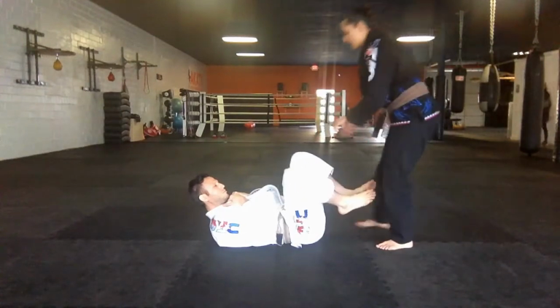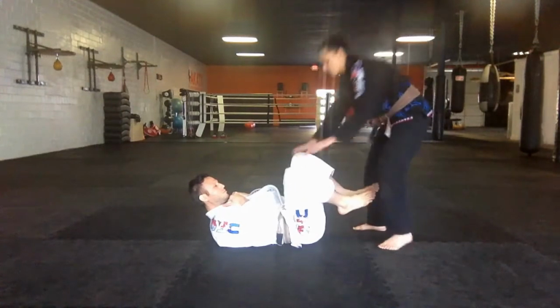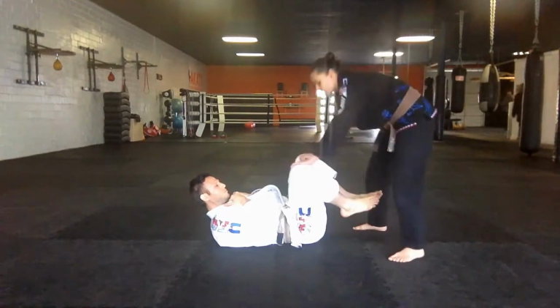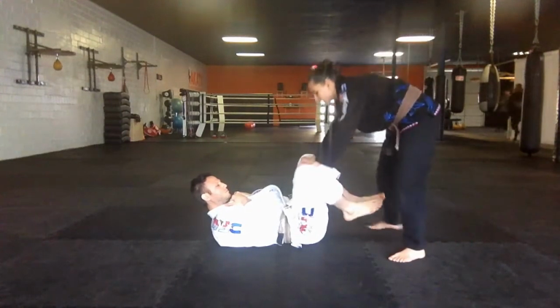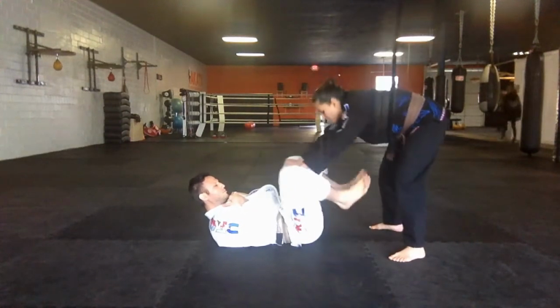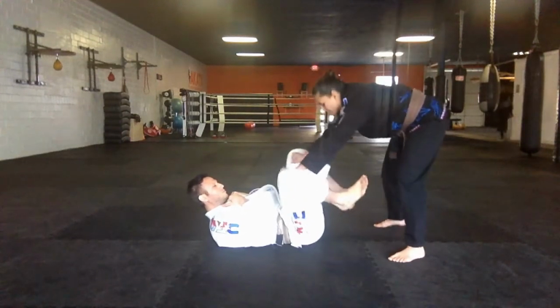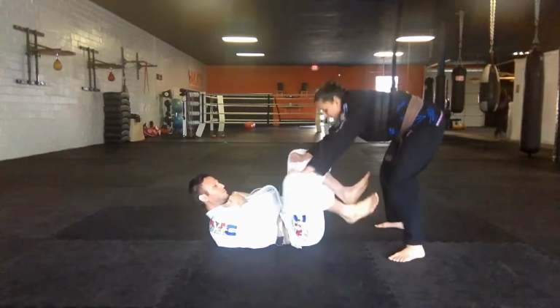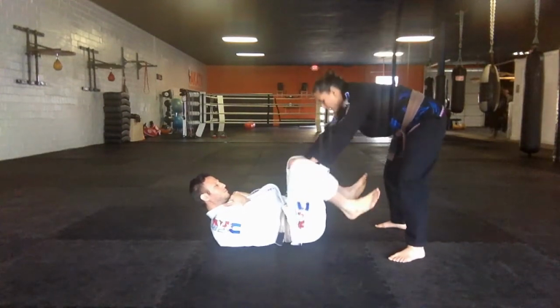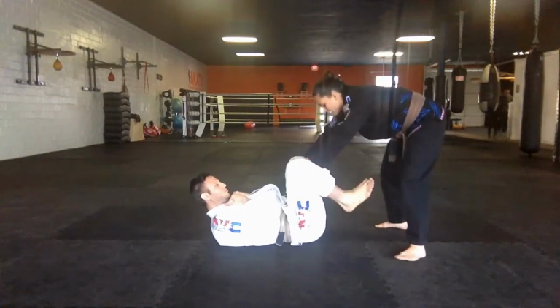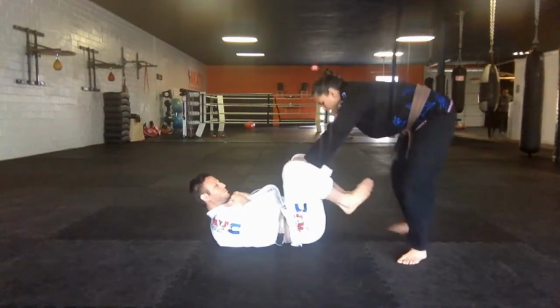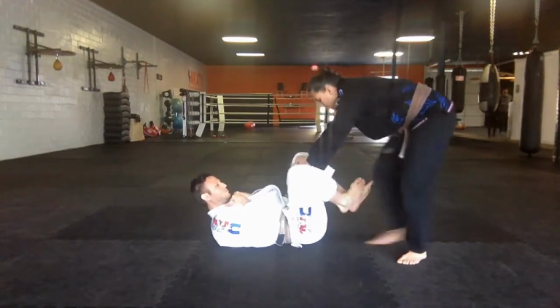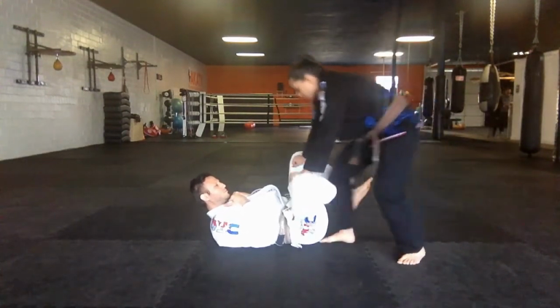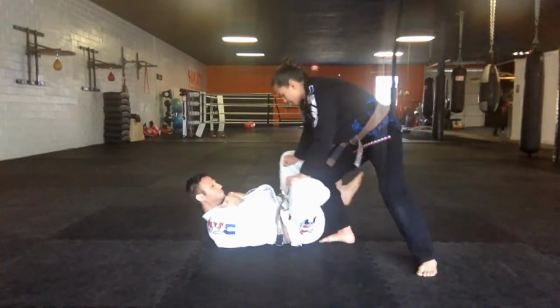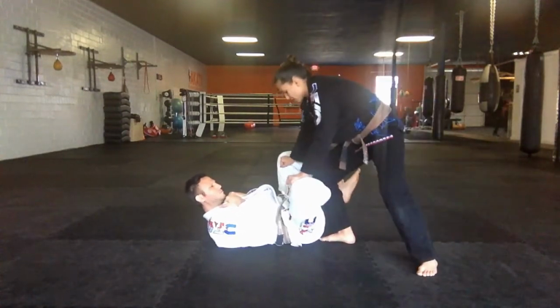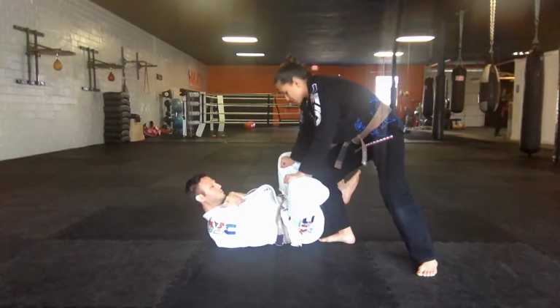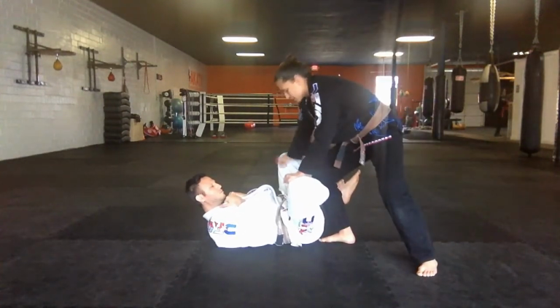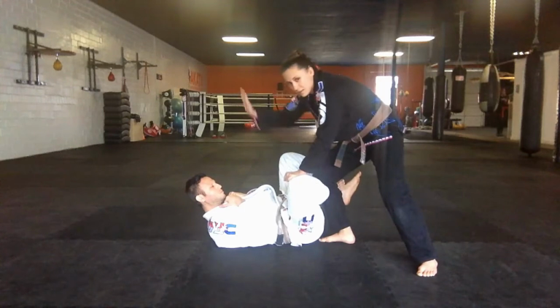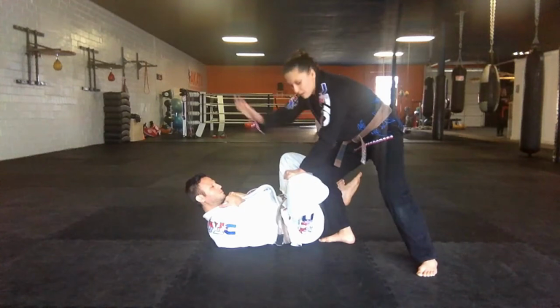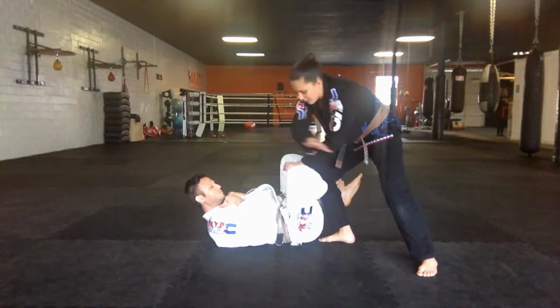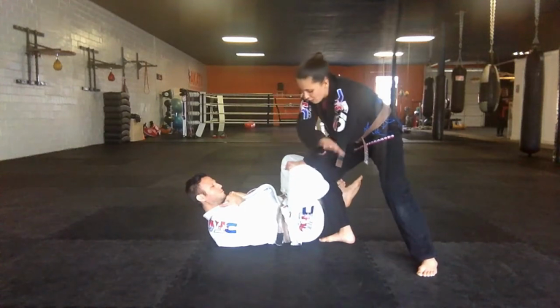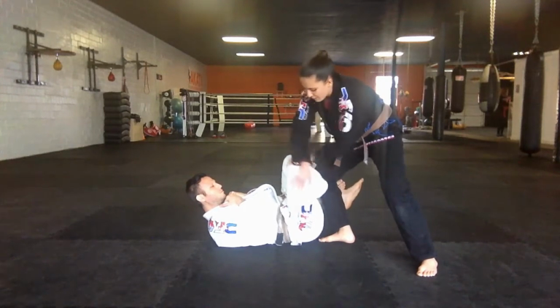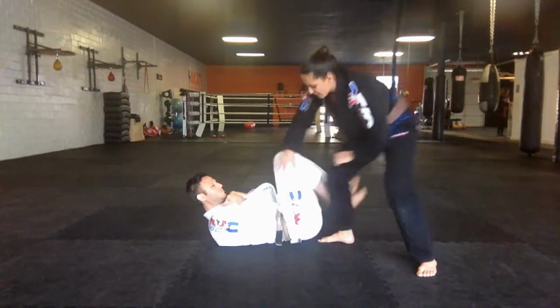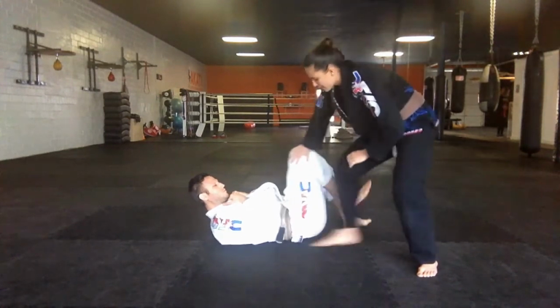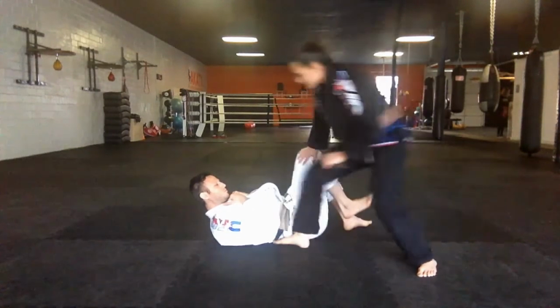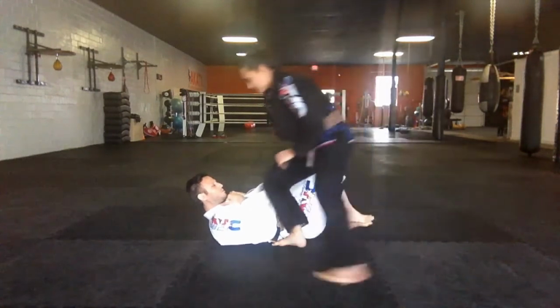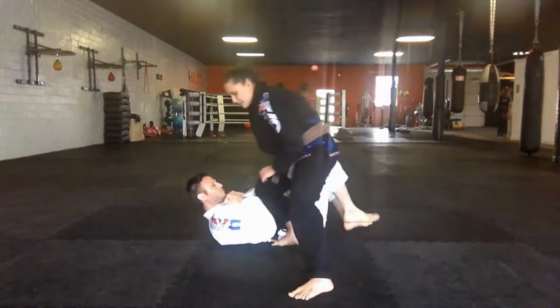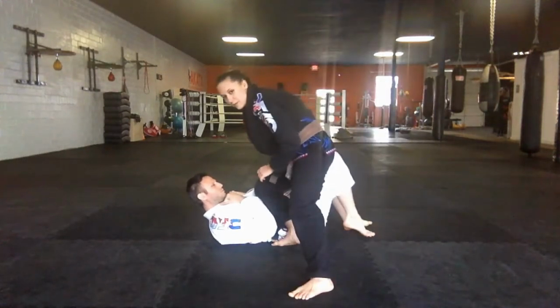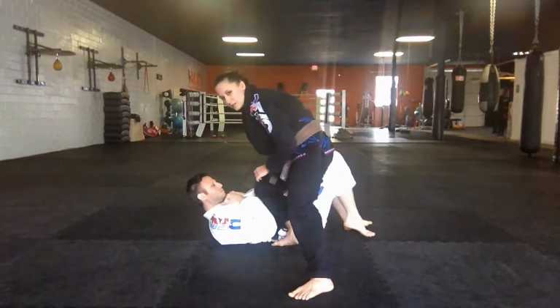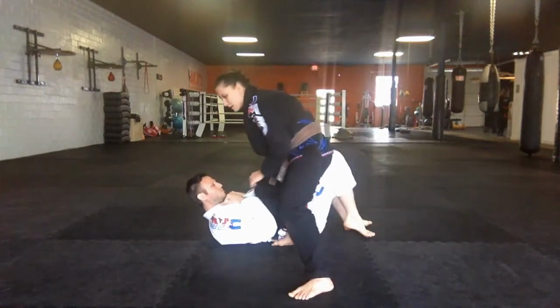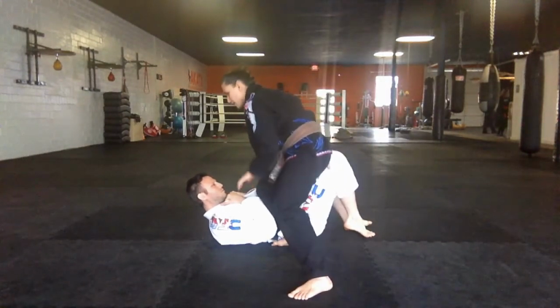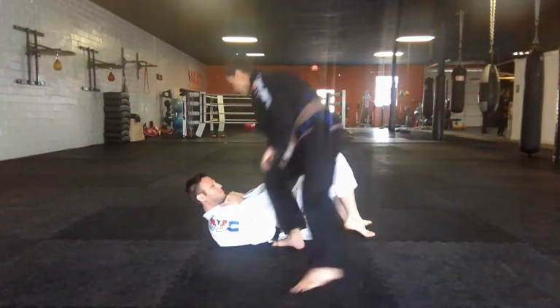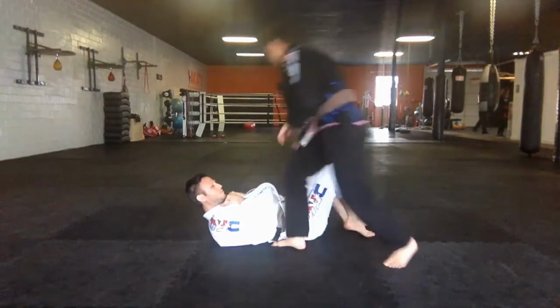So again, I'm here — opposite shin to opposite shin. I'm going to pop the outside of the knee, step in, and then pass.